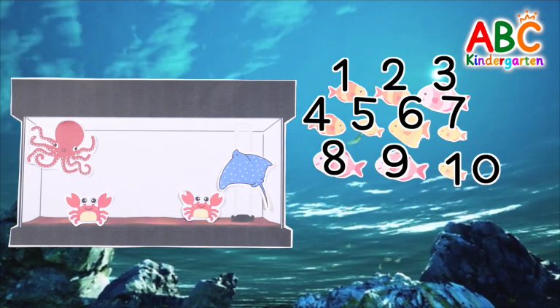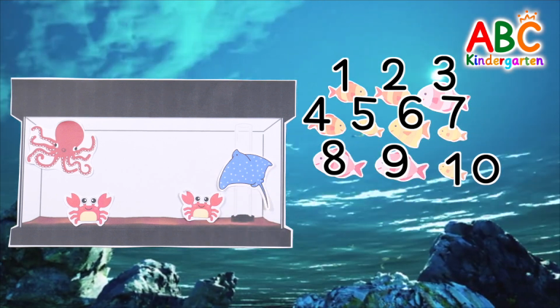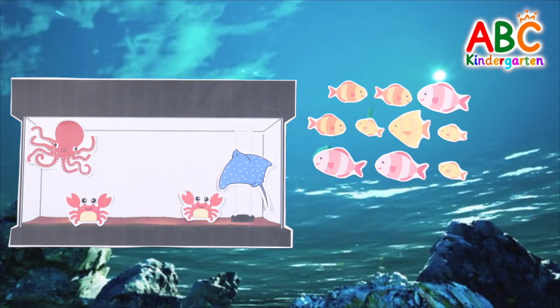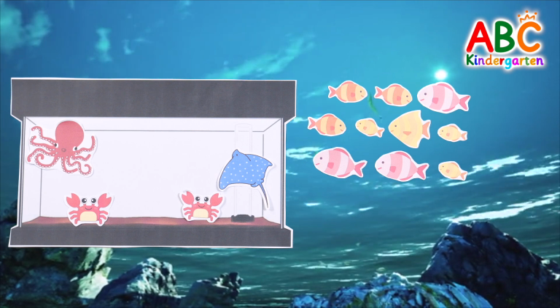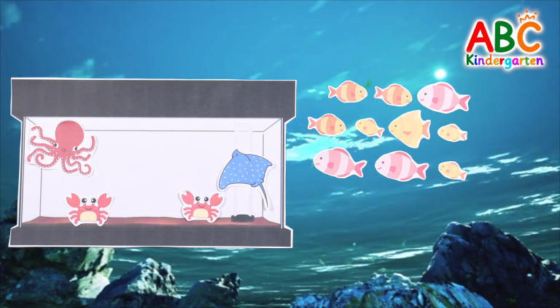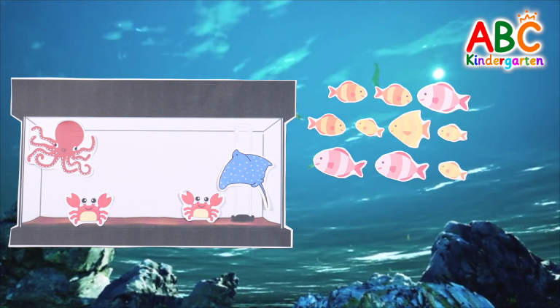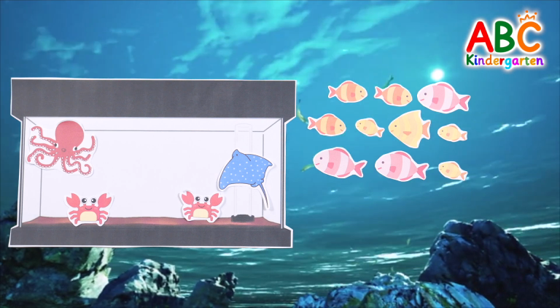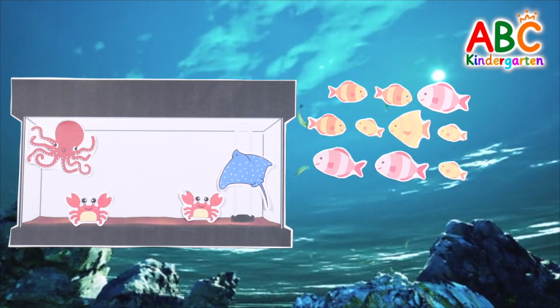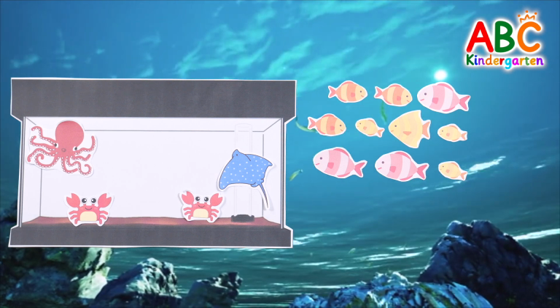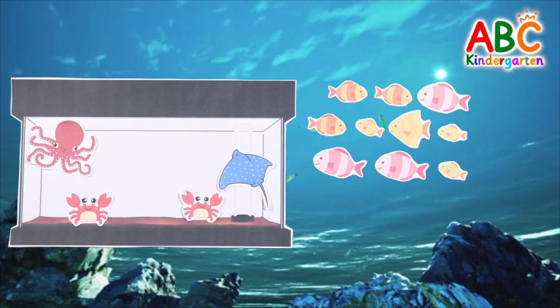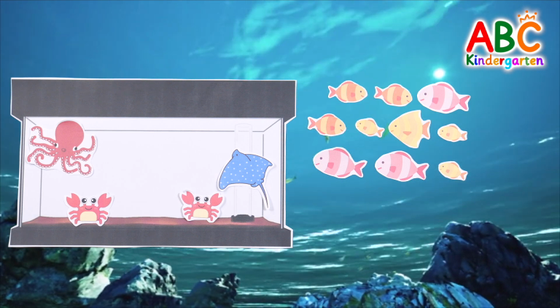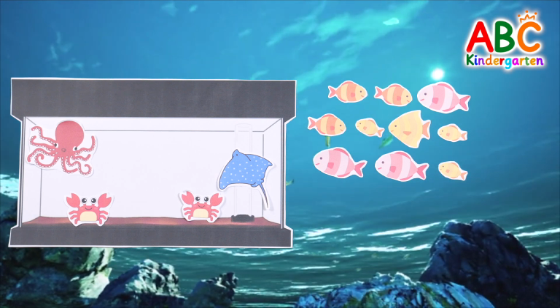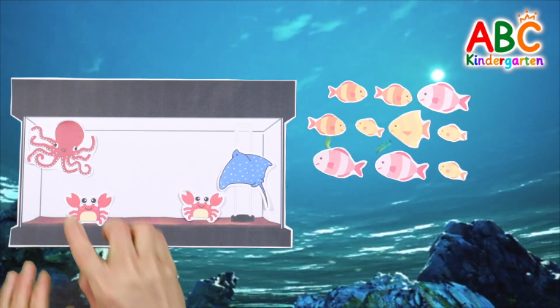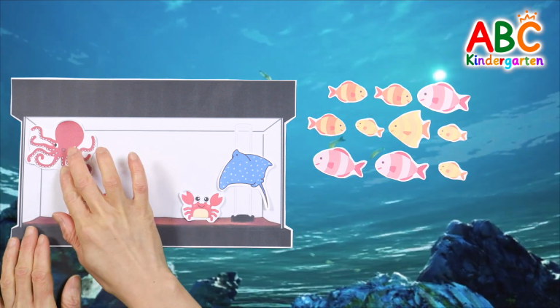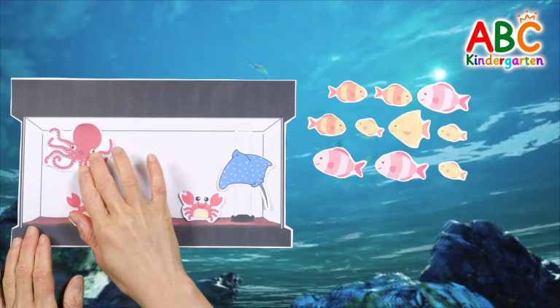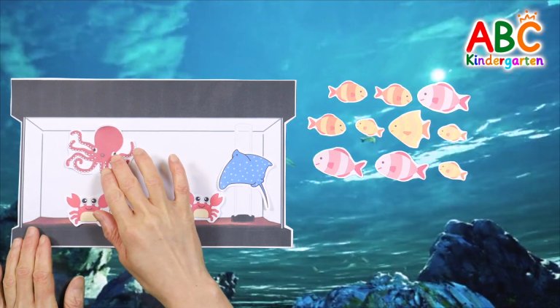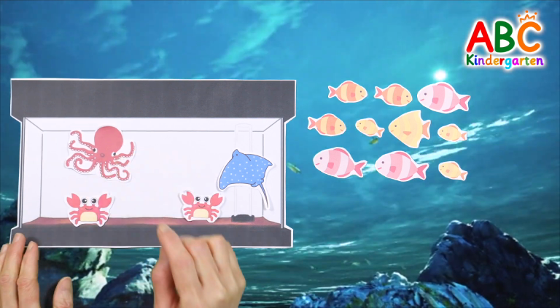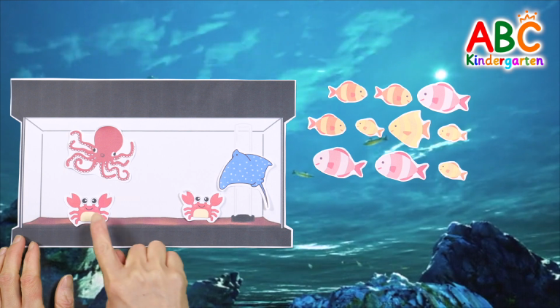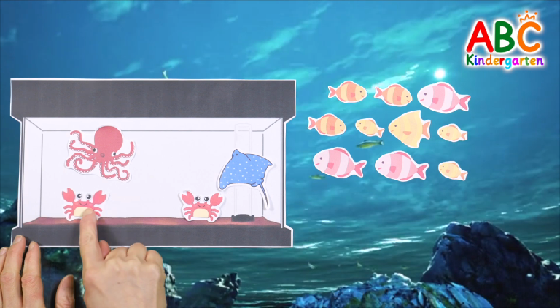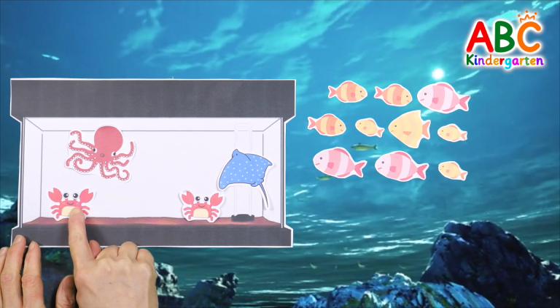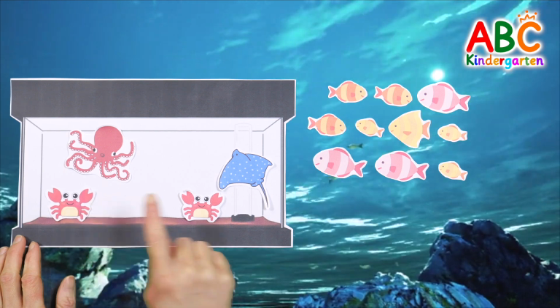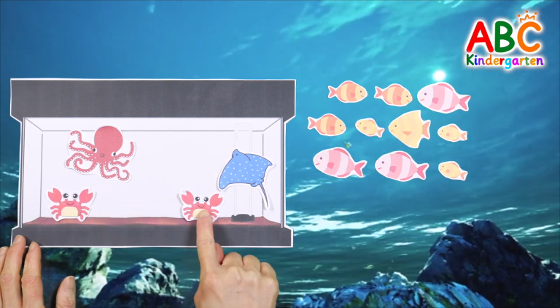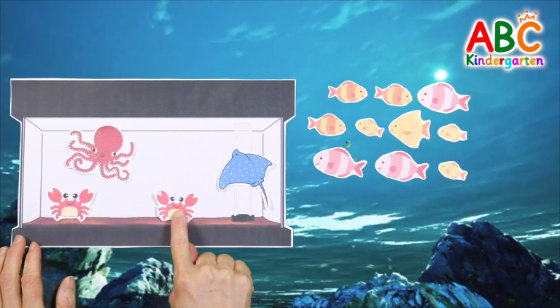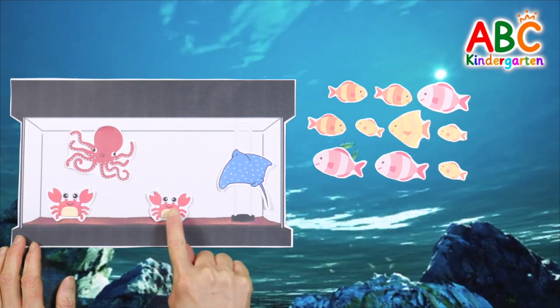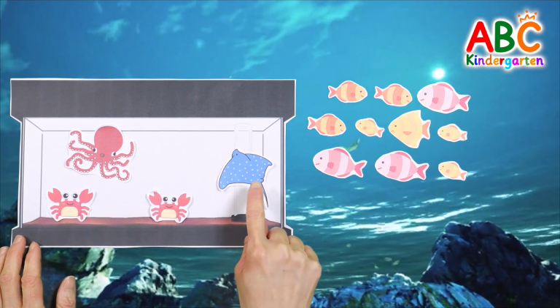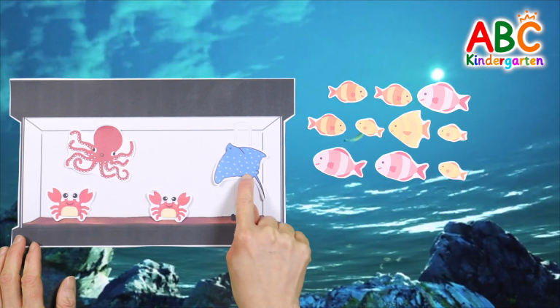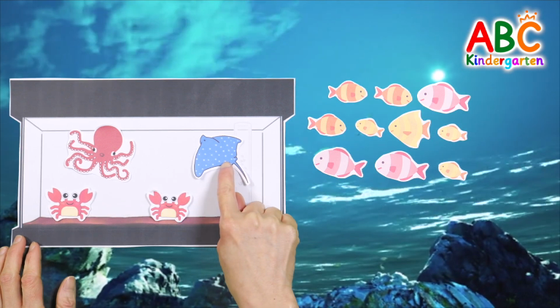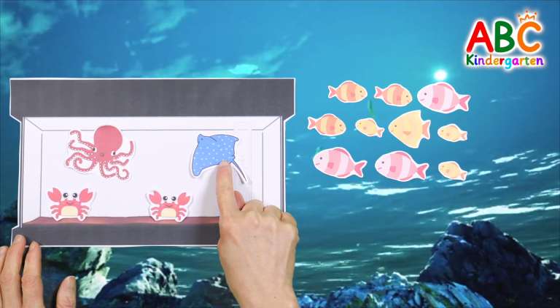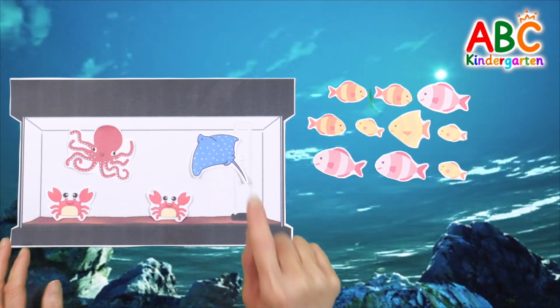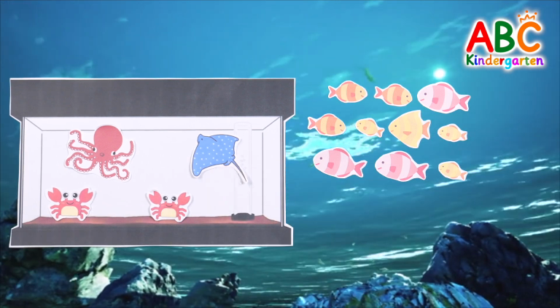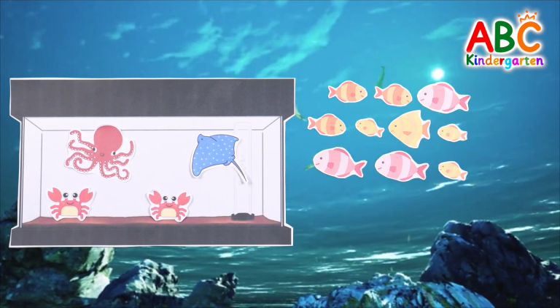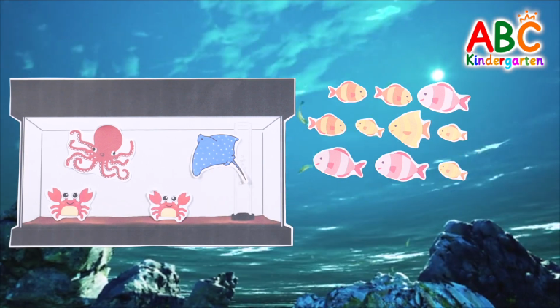How many sea animals are left in the aquarium? 1. 2. 3. 4. Good job!